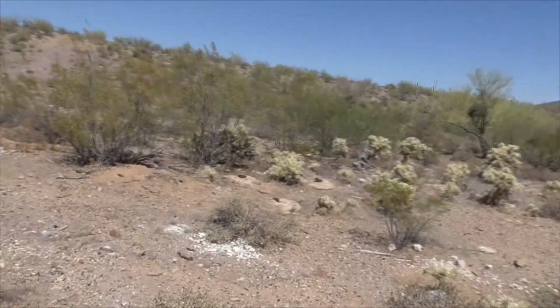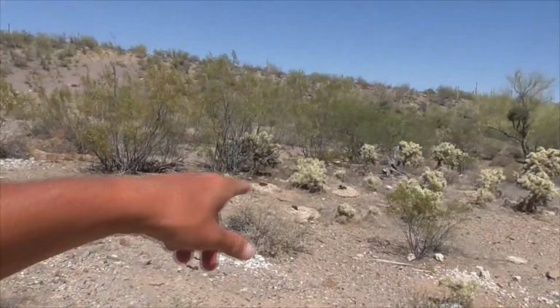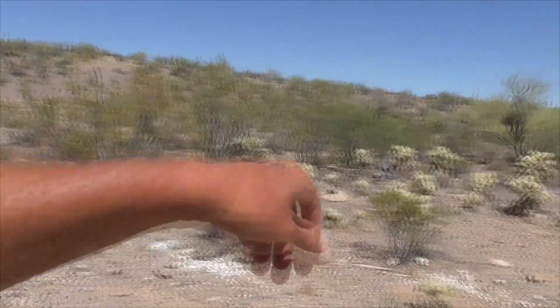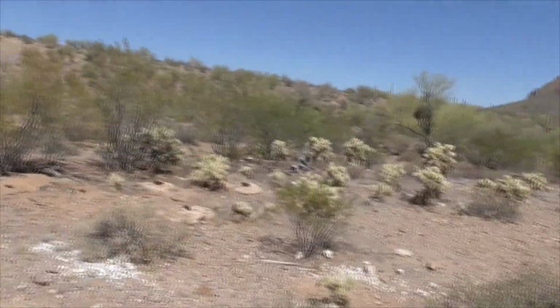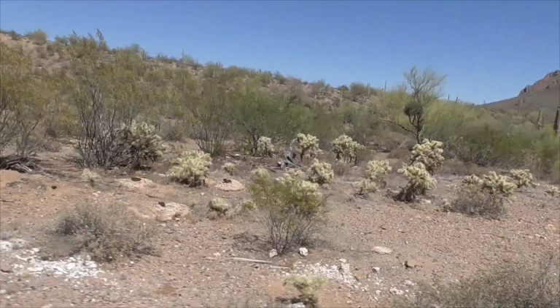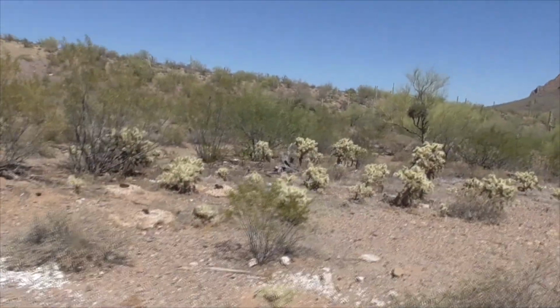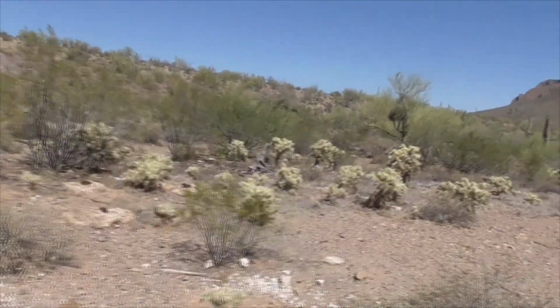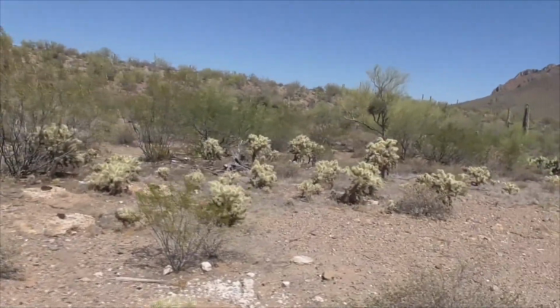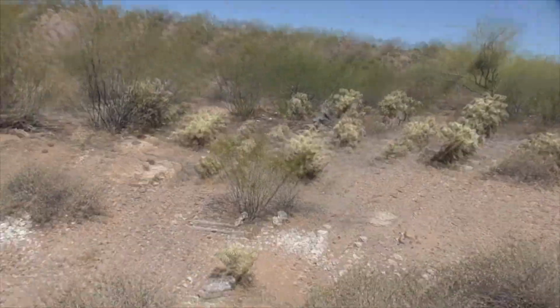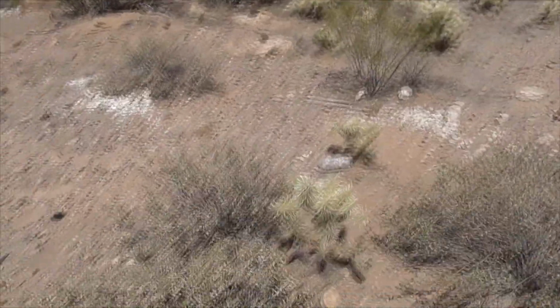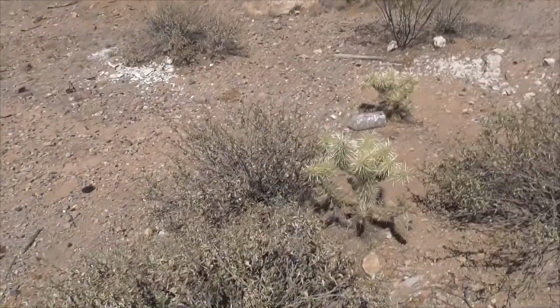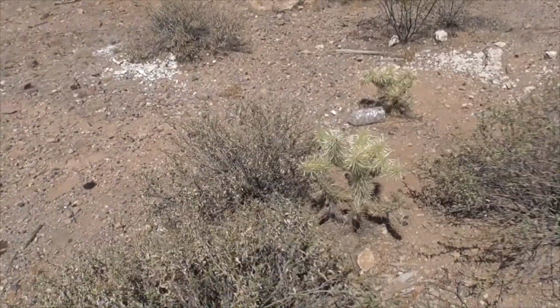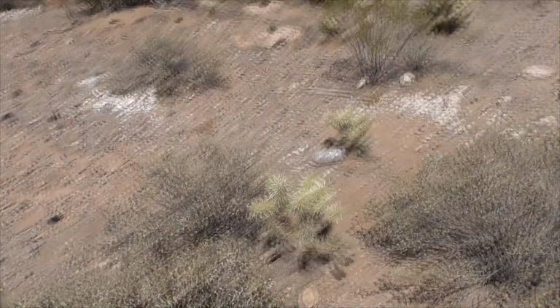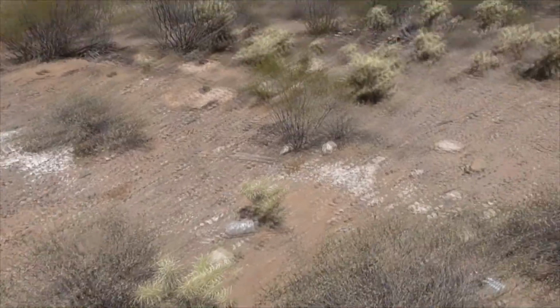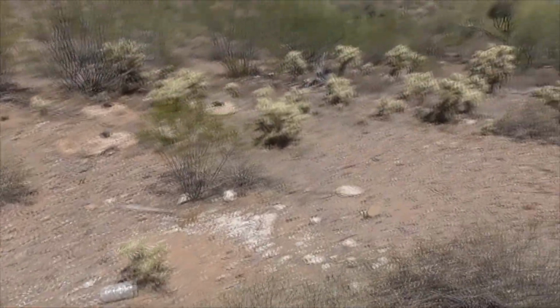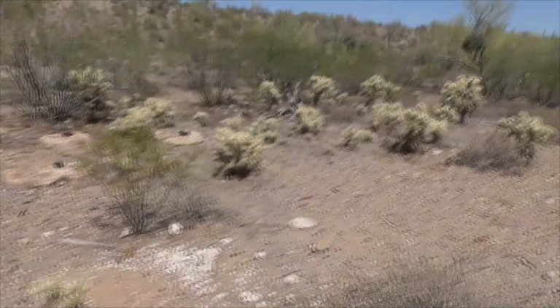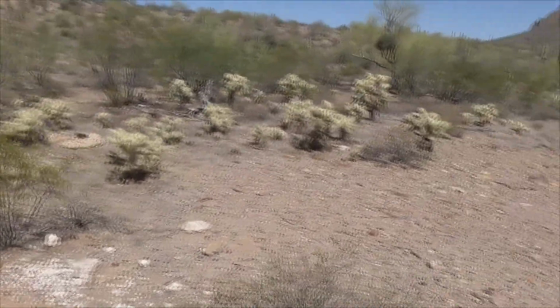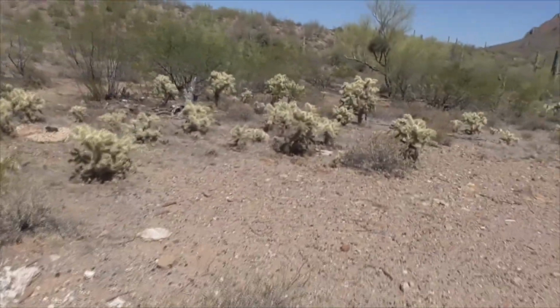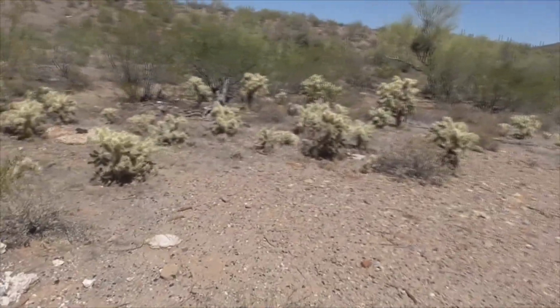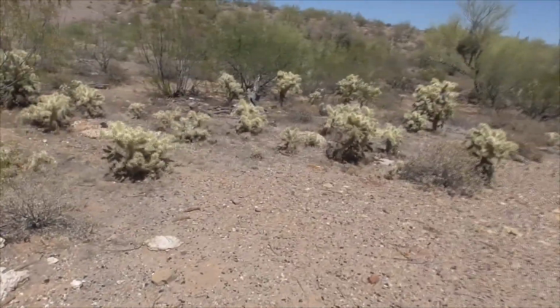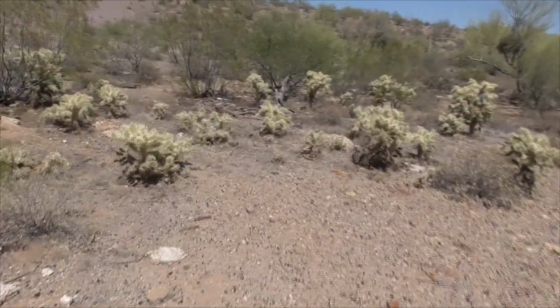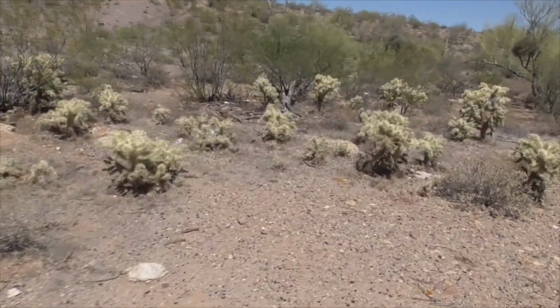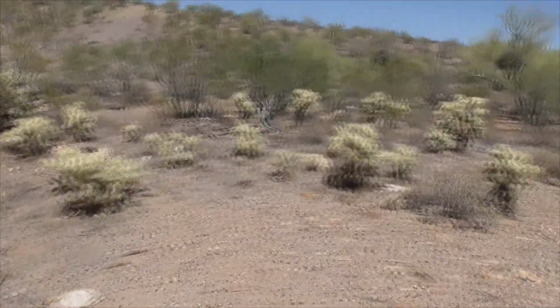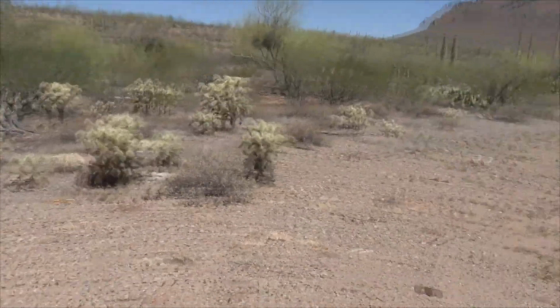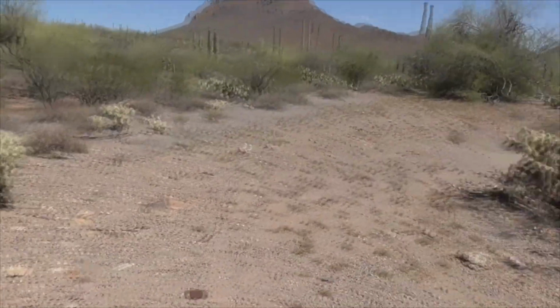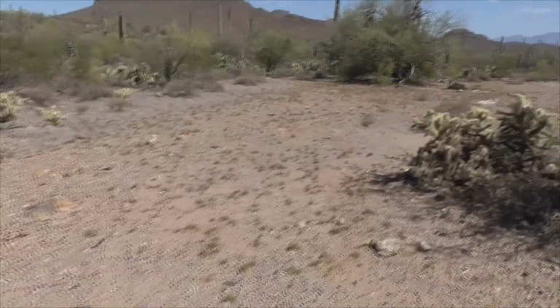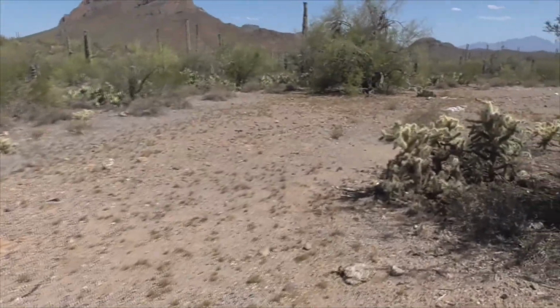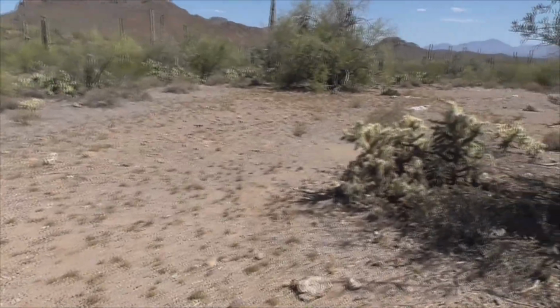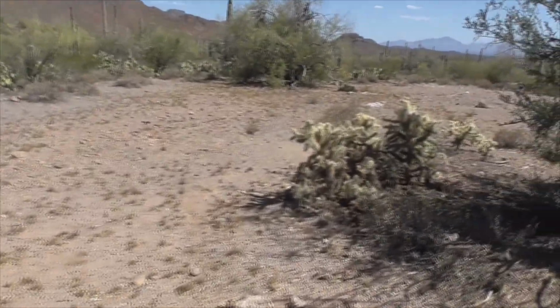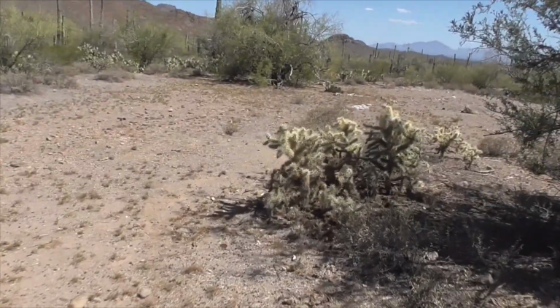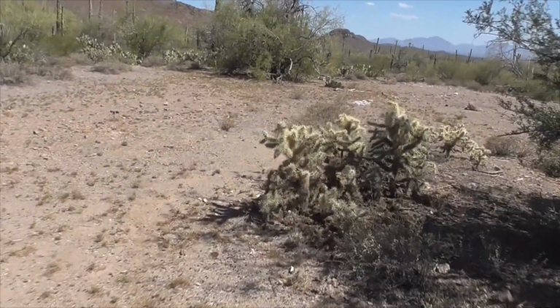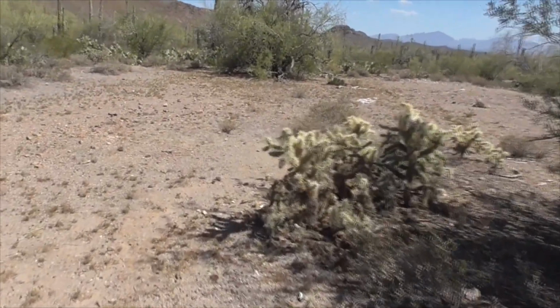Check out all these jumping chollas we have. Look at the guy right there — a couple small ones, a couple bigger ones. Look at this; it's a little taller right here. Wow.